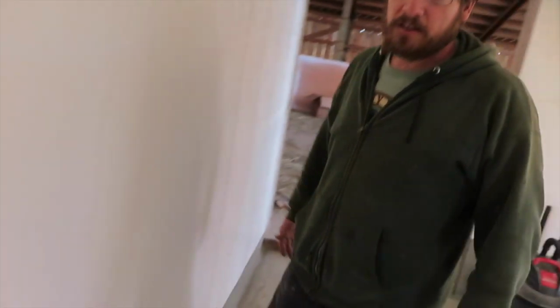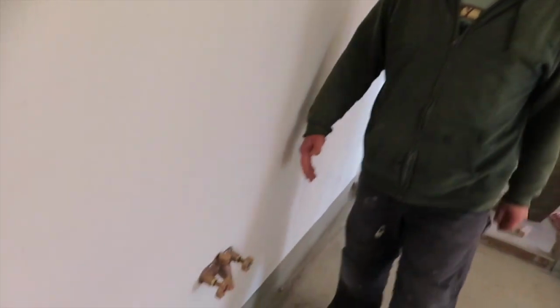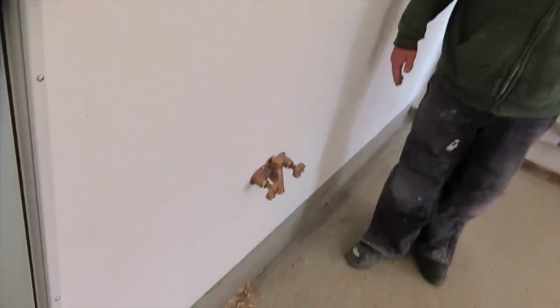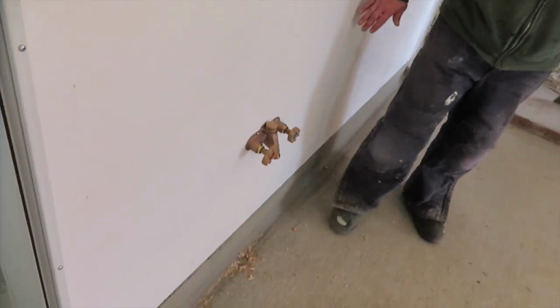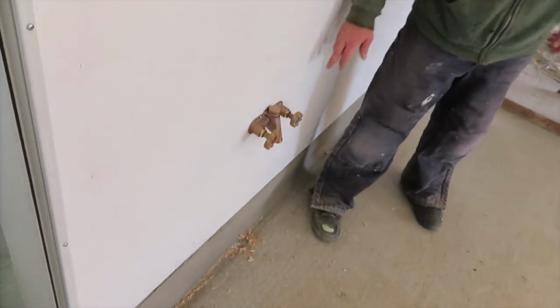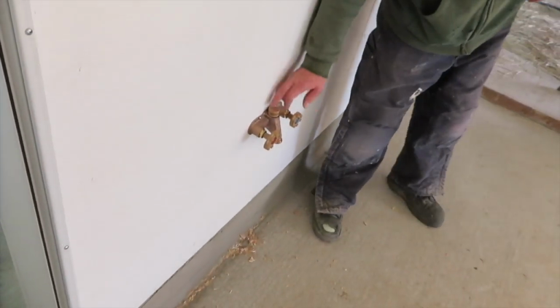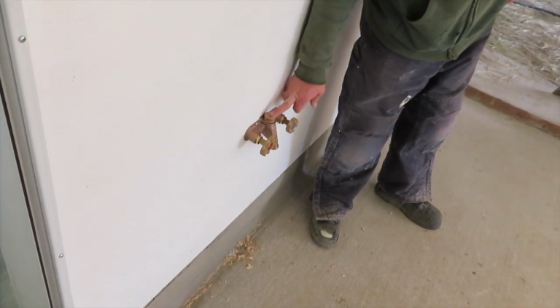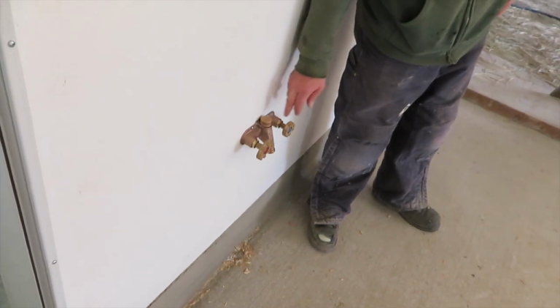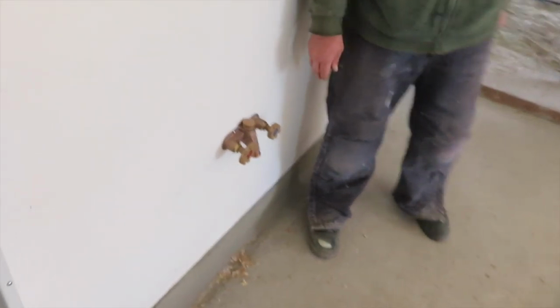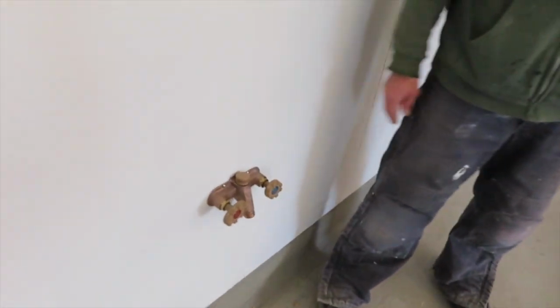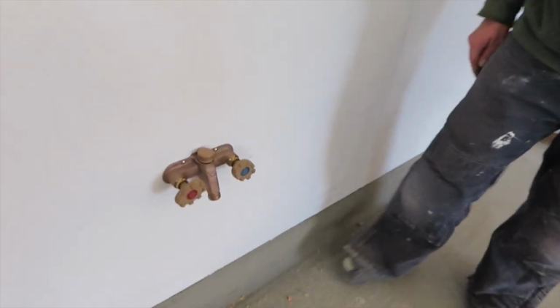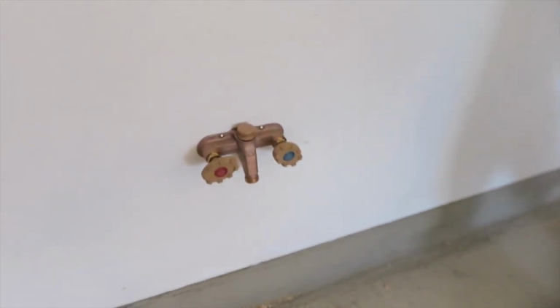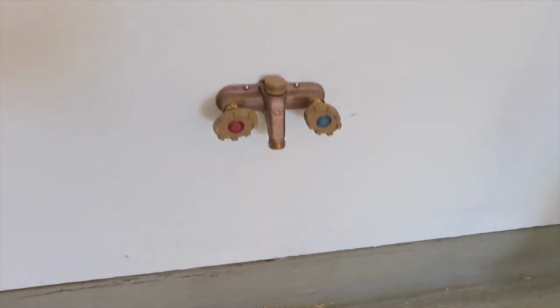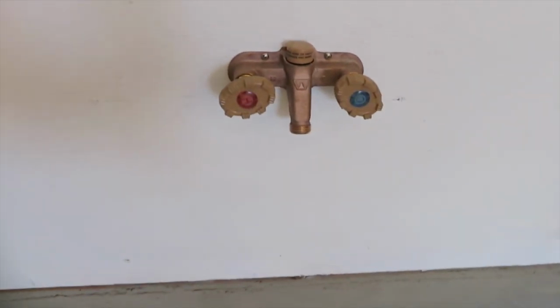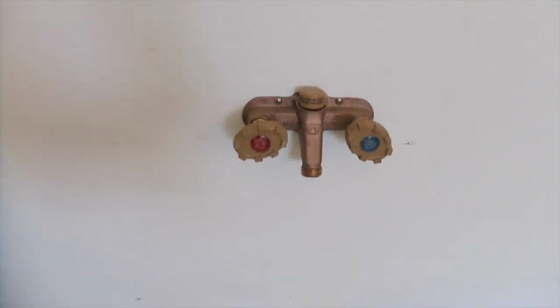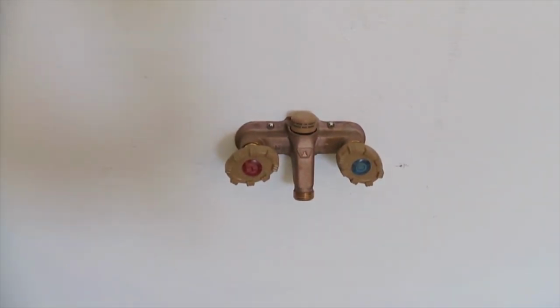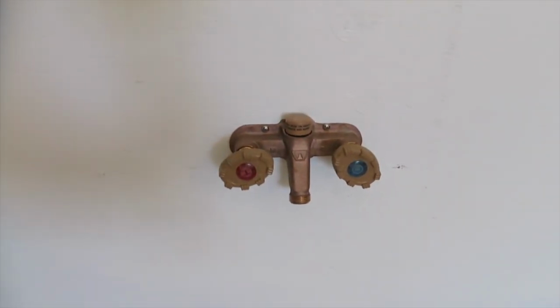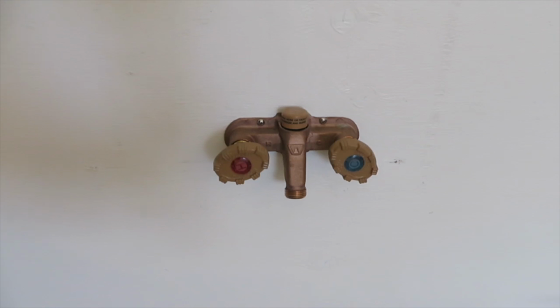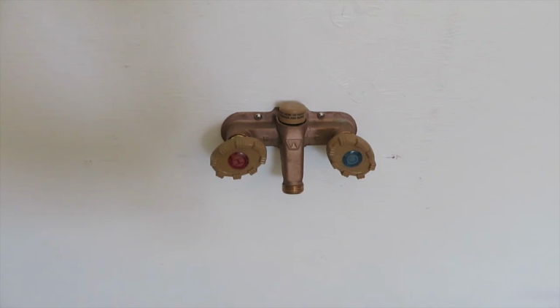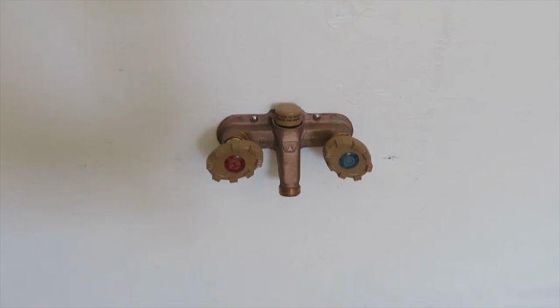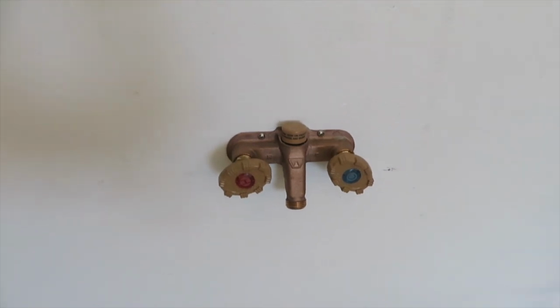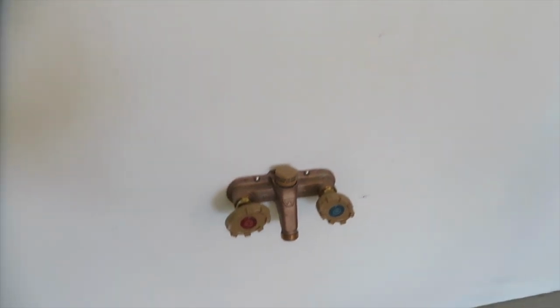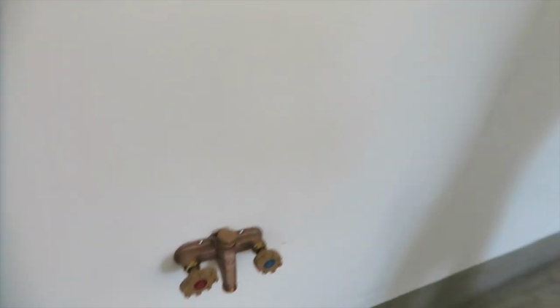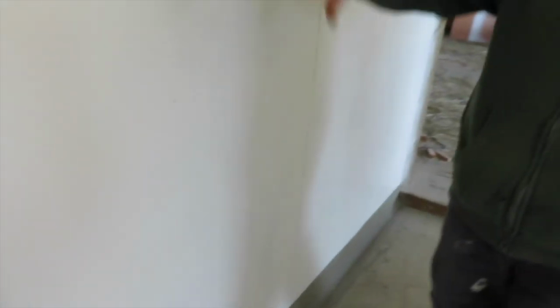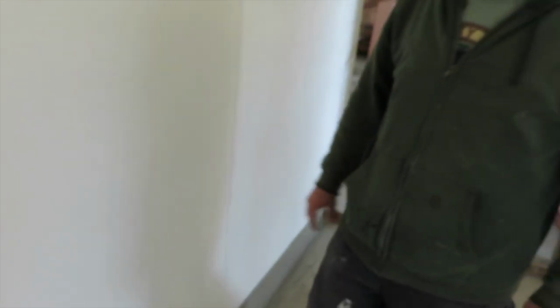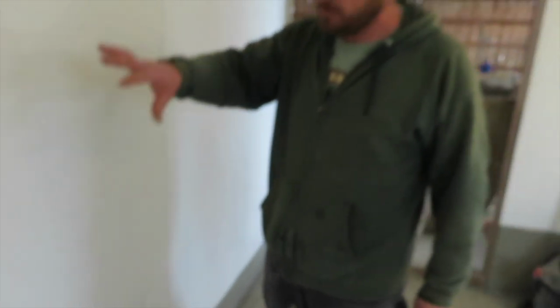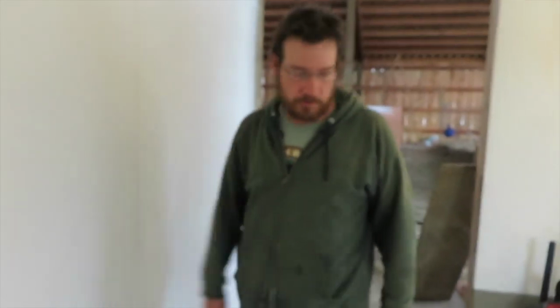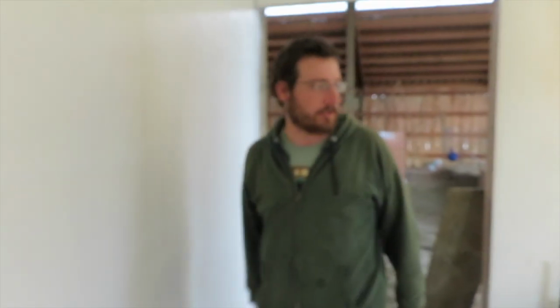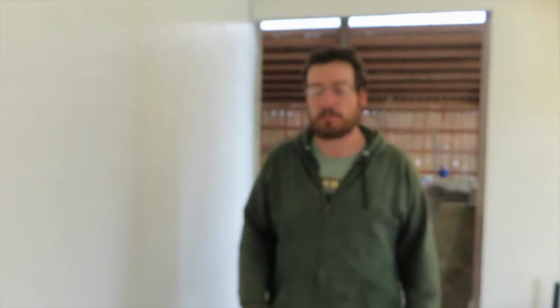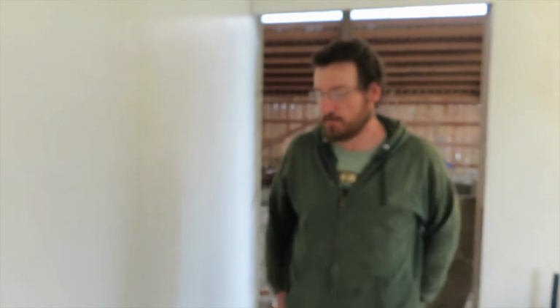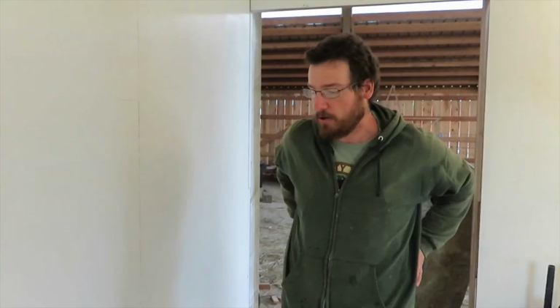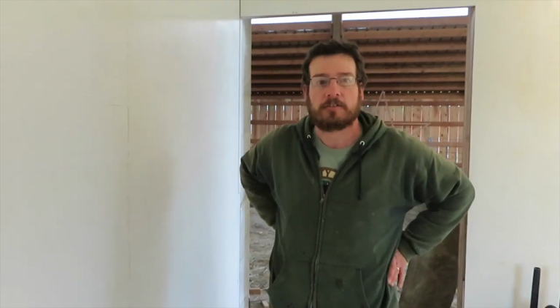The parlor is not conditioned like the rest, so we actually used a frost-free spigot, both hot and cold. We'll have a hose hanger above here and the hose coiled up — so this is the milking parlor hose.